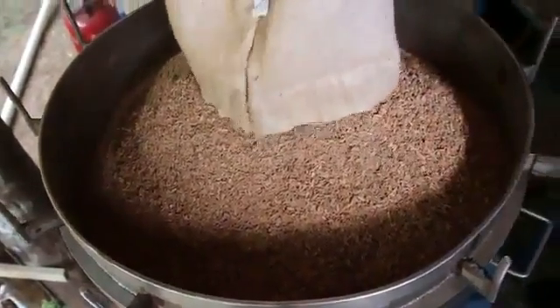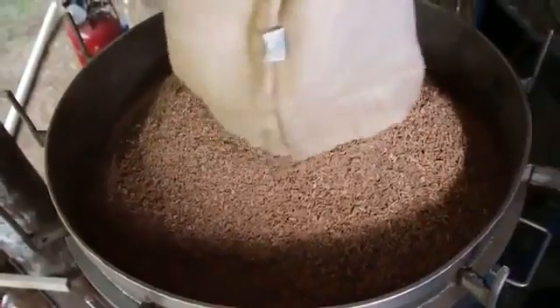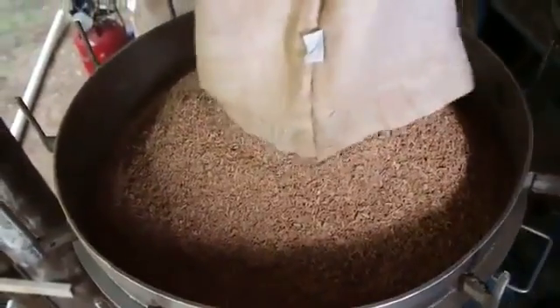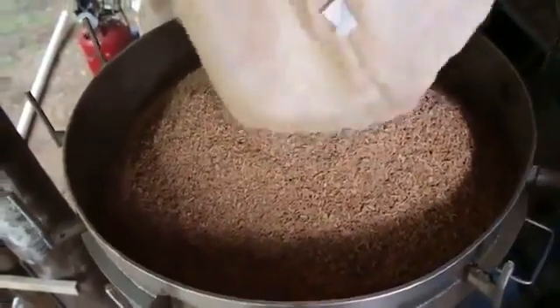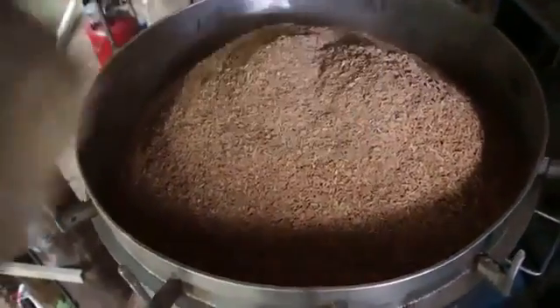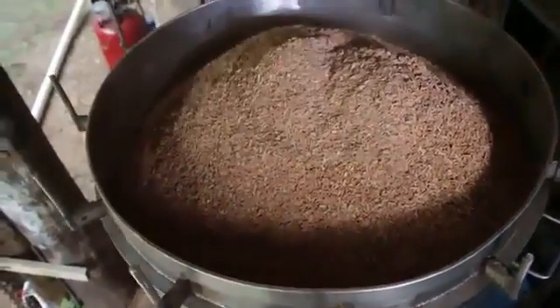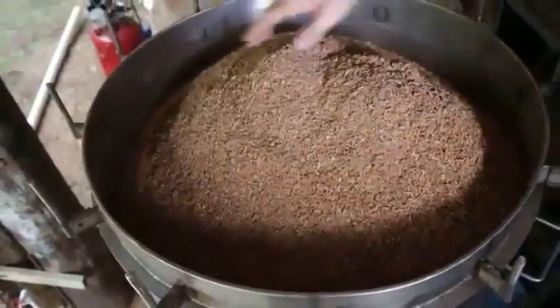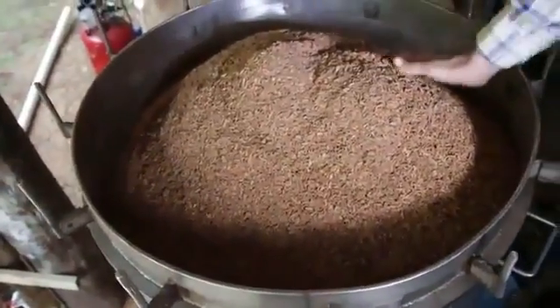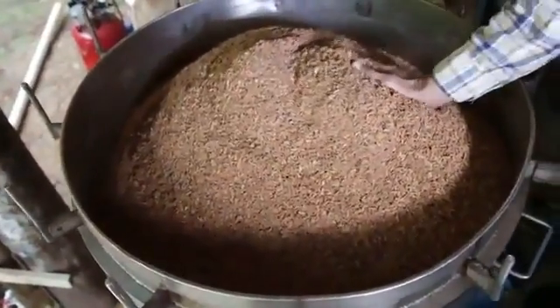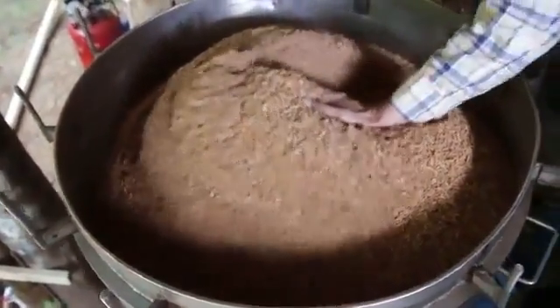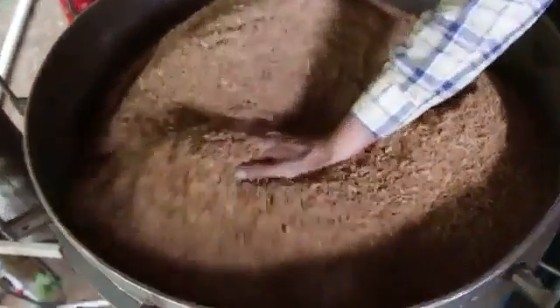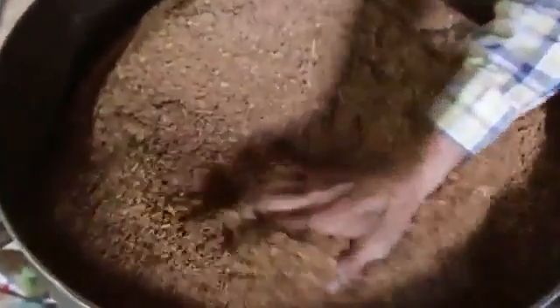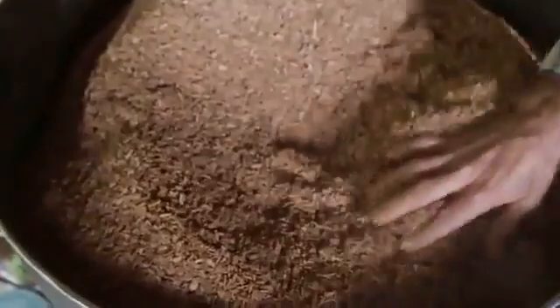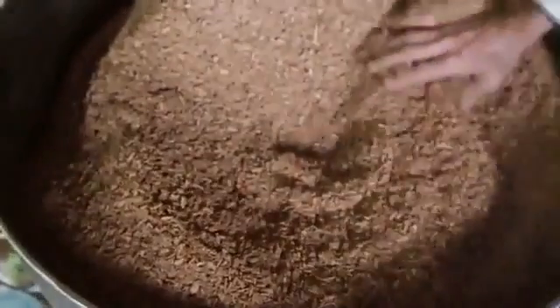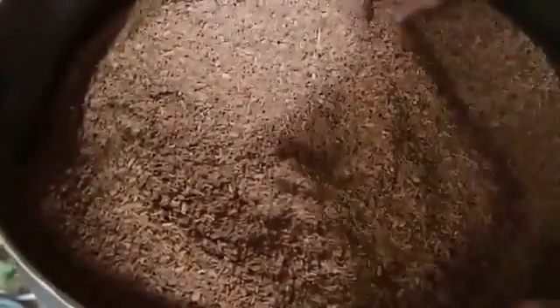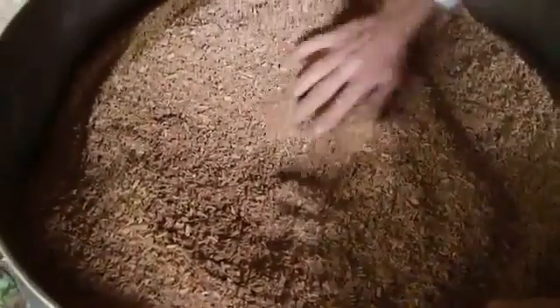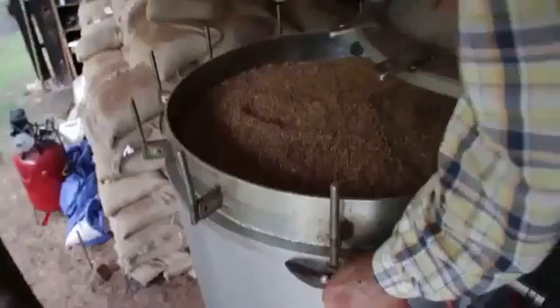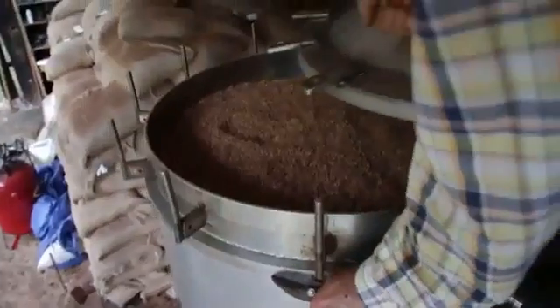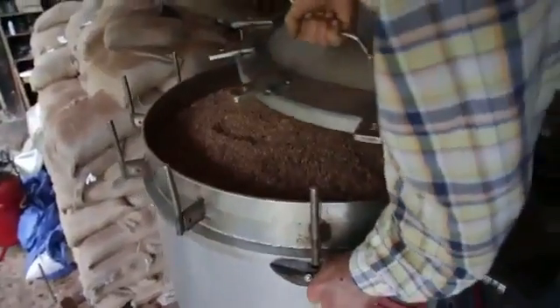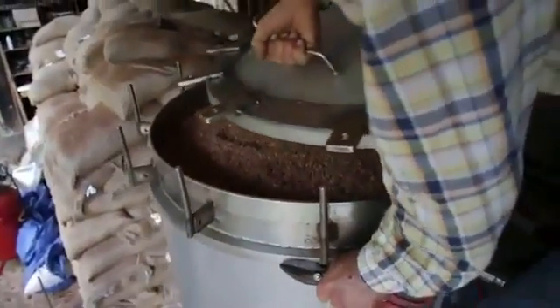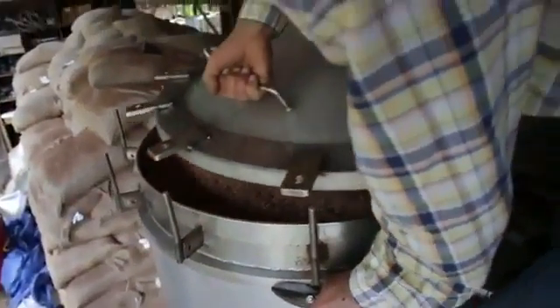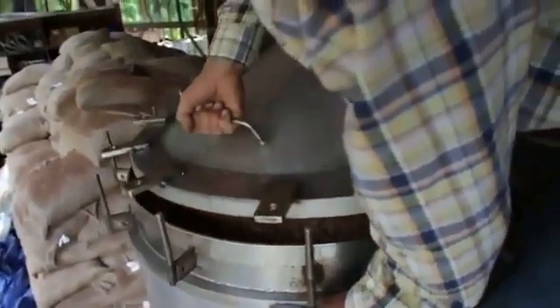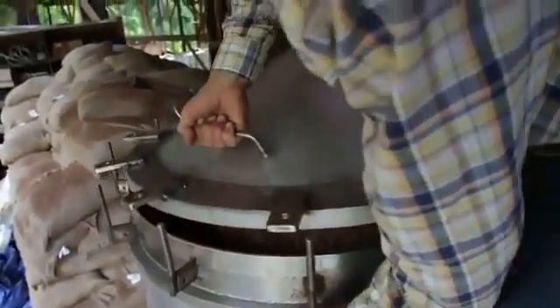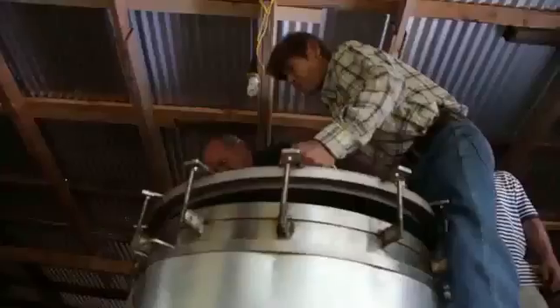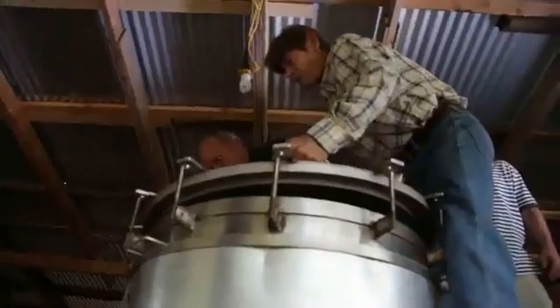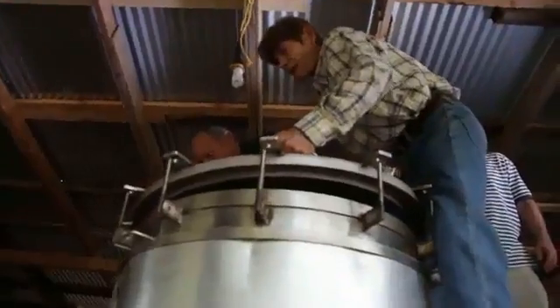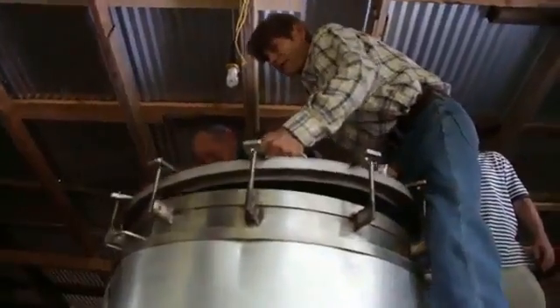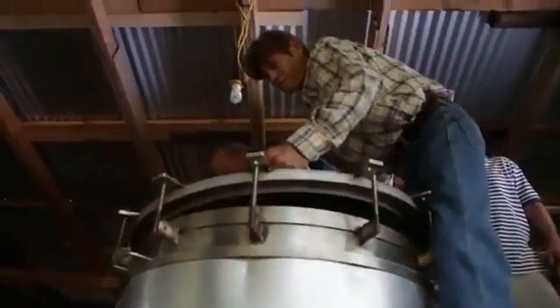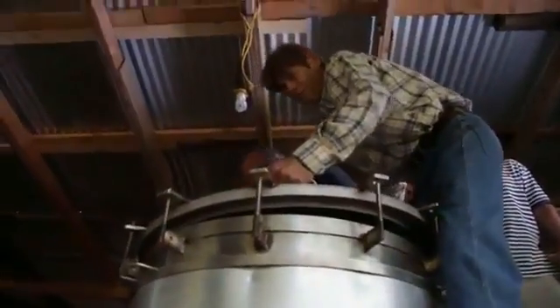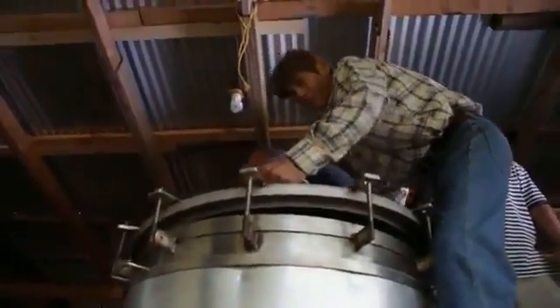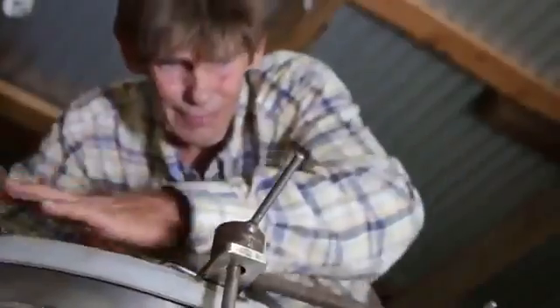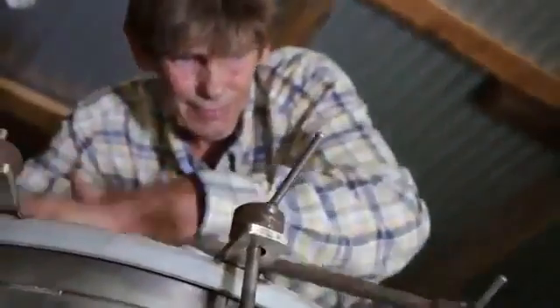There isn't very much of this in the world. And I get to put my hands right in it. Look at that. This holds 700 pounds of sandalwood chips.